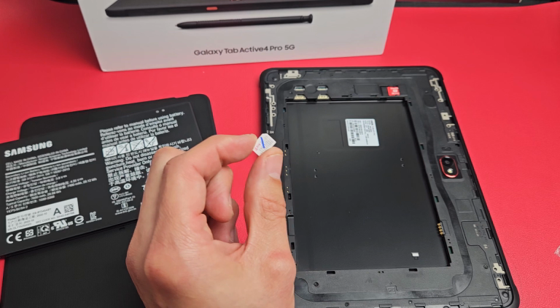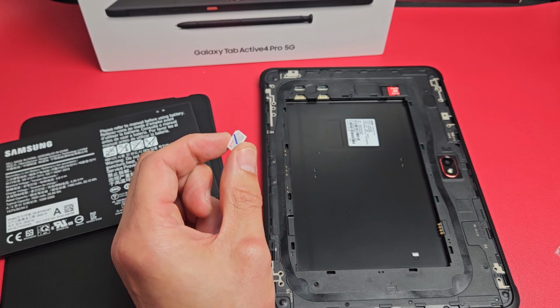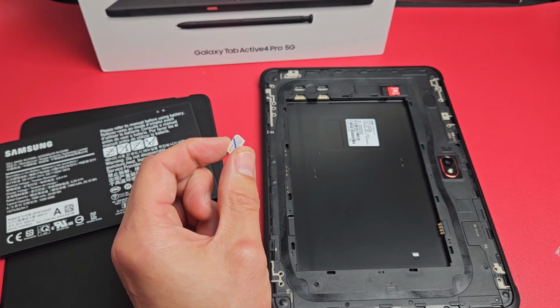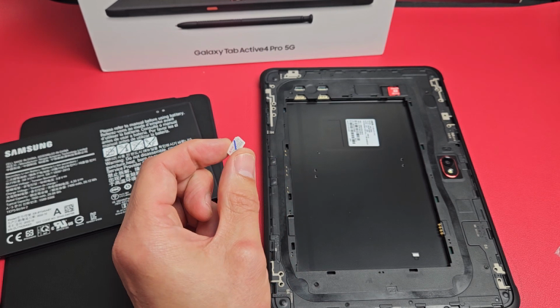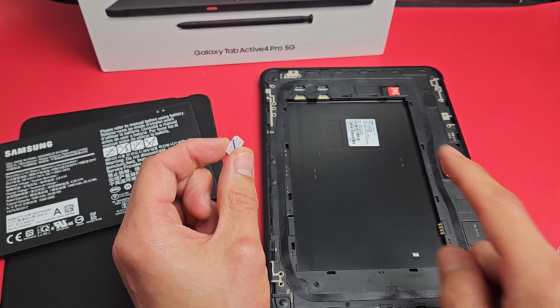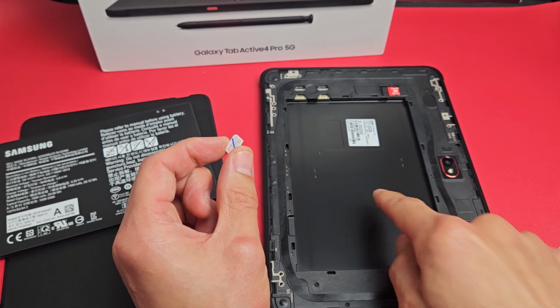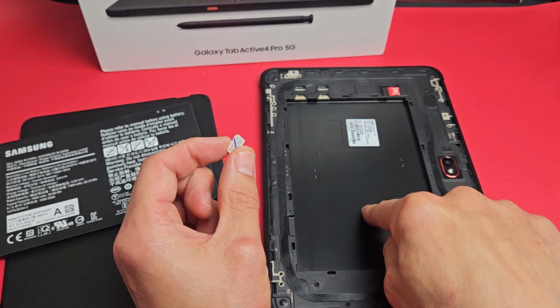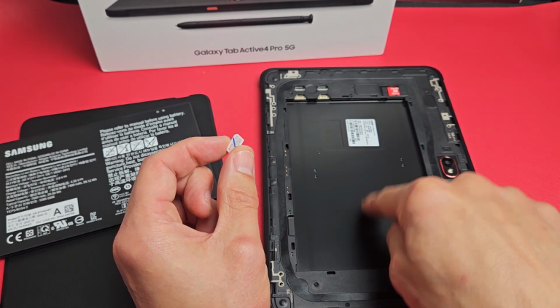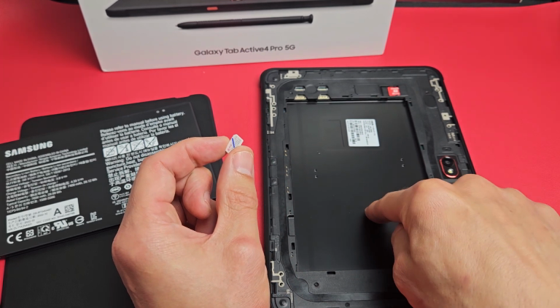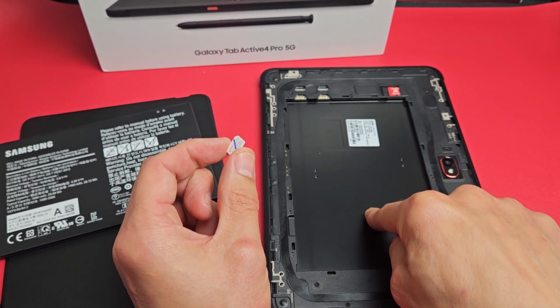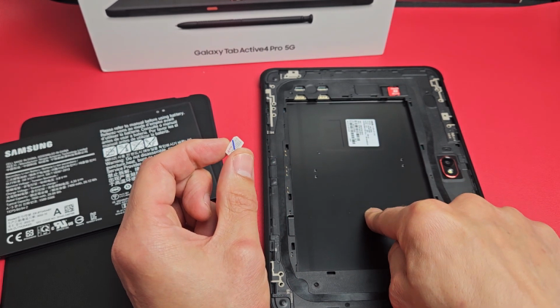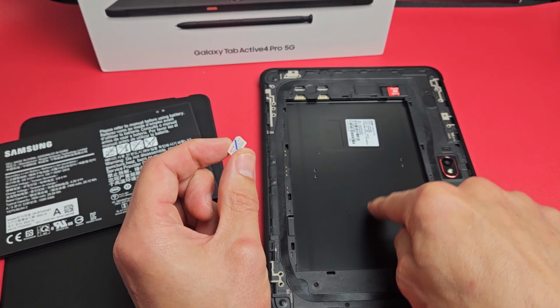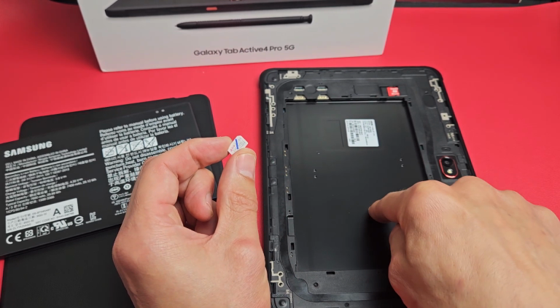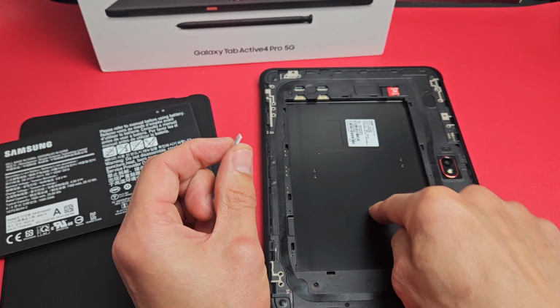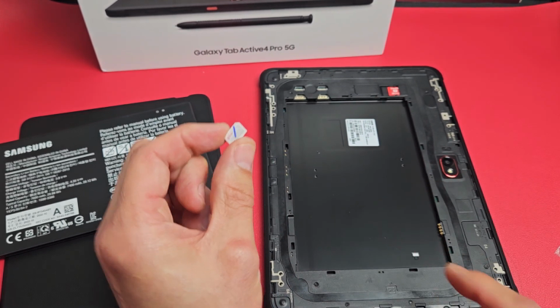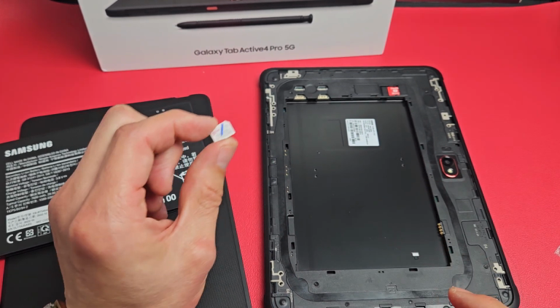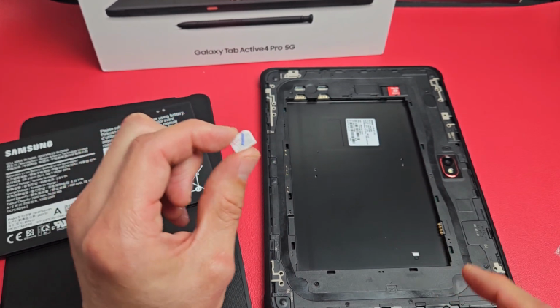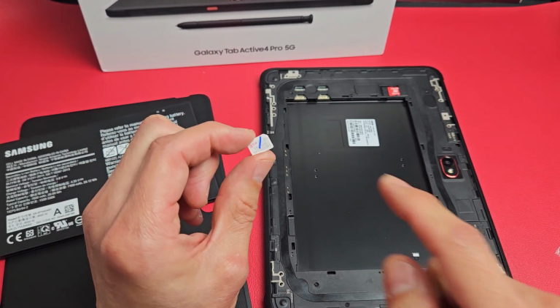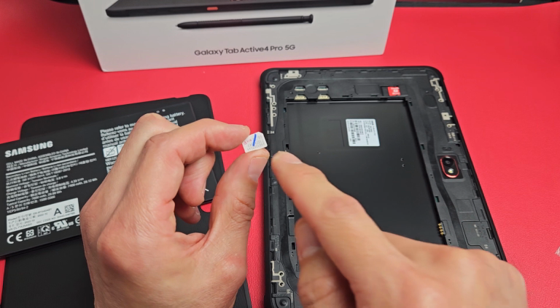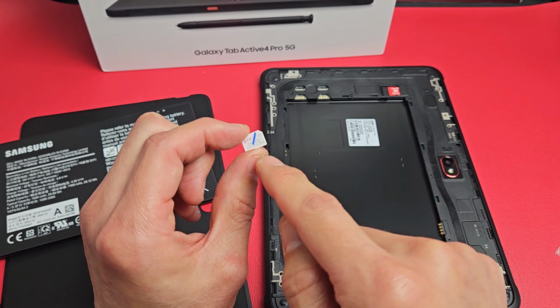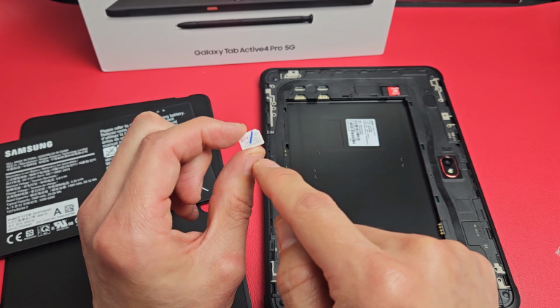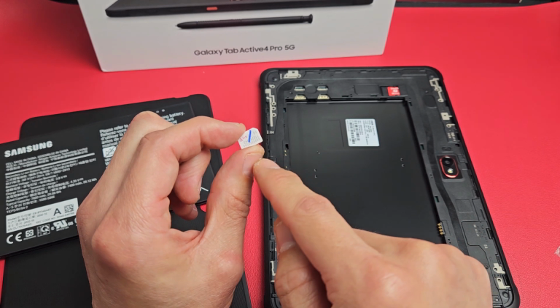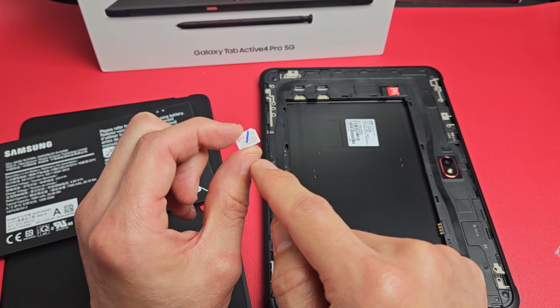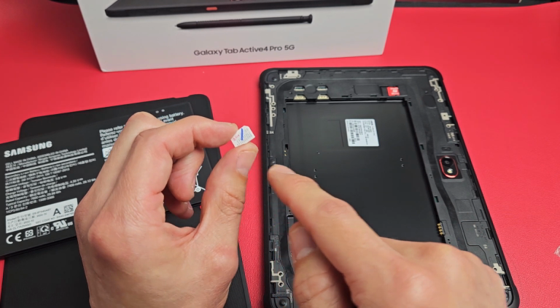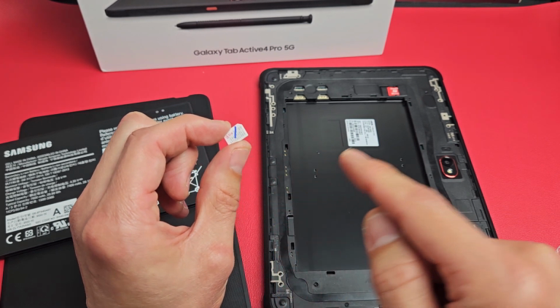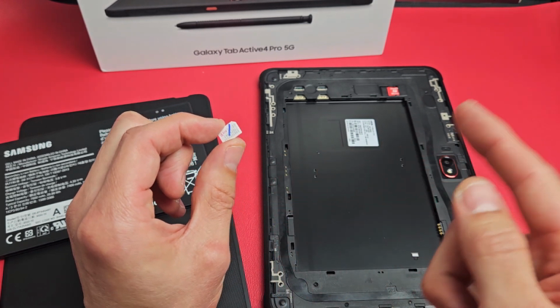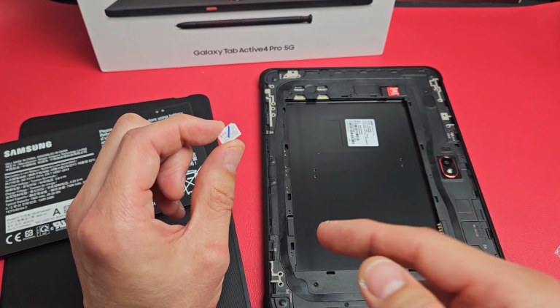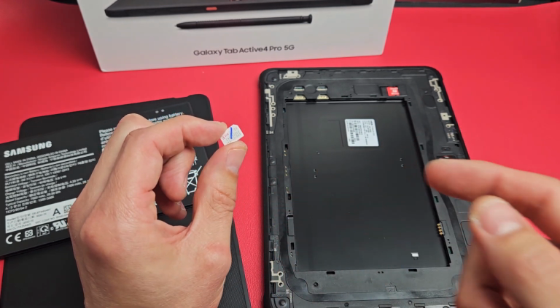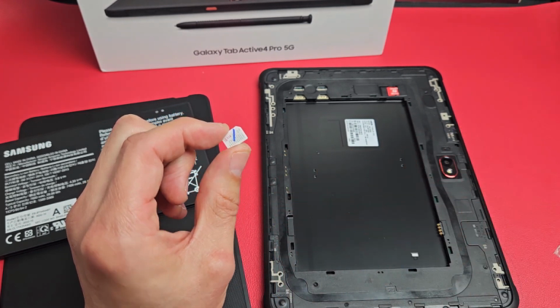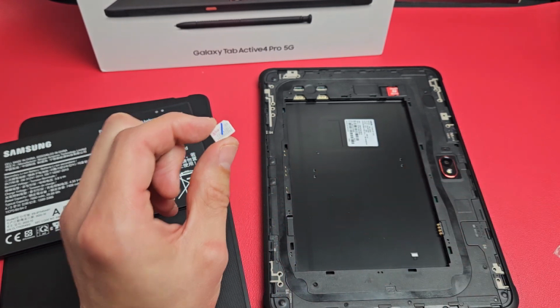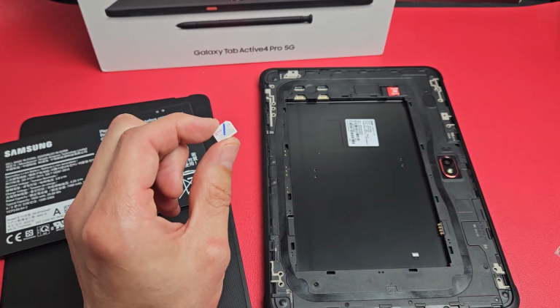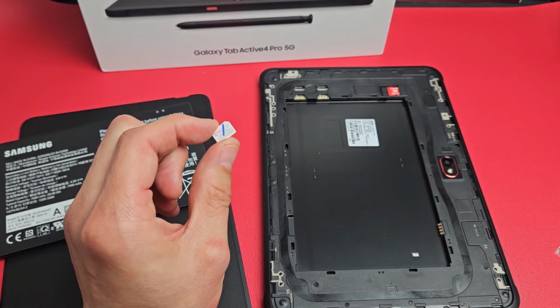Here's a Samsung Galaxy Tab Active 4 Pro. I'm going to show you how to insert the SIM card as well as how to double check the mobile settings.